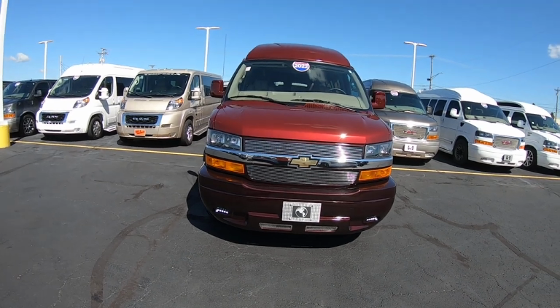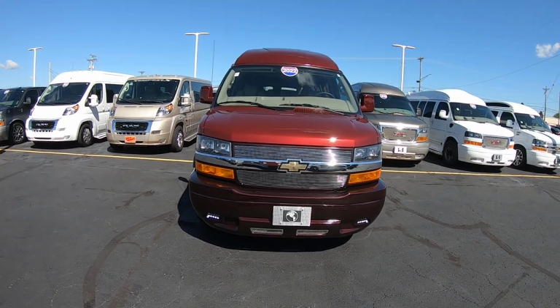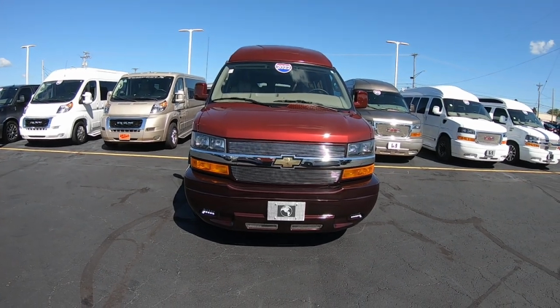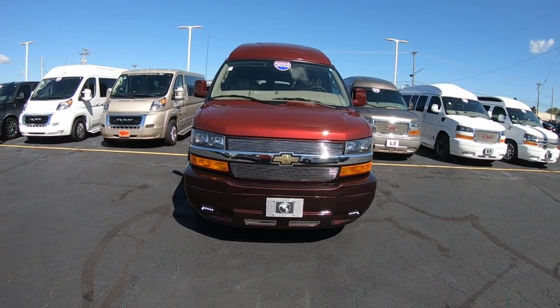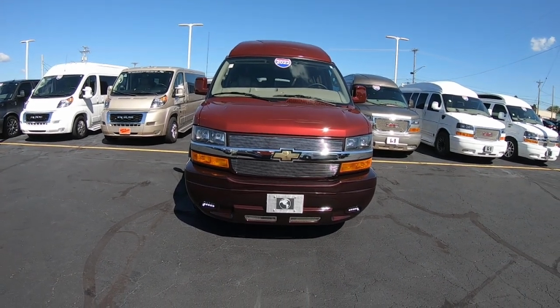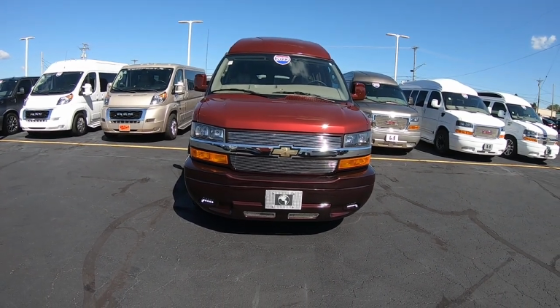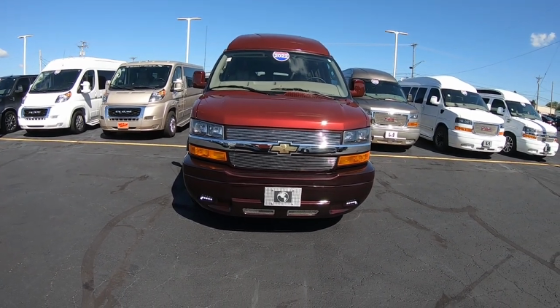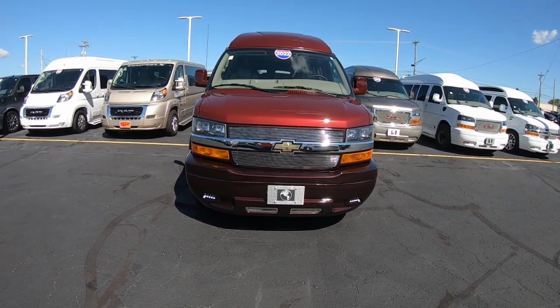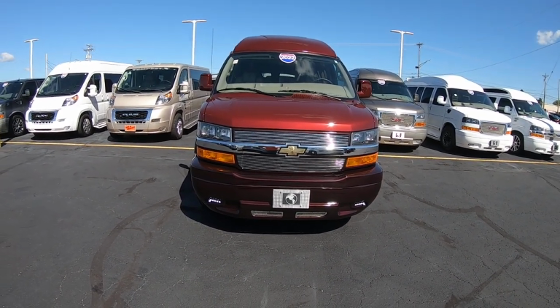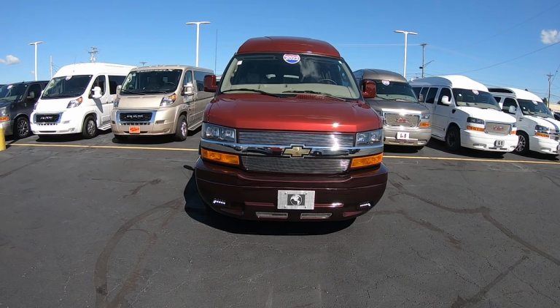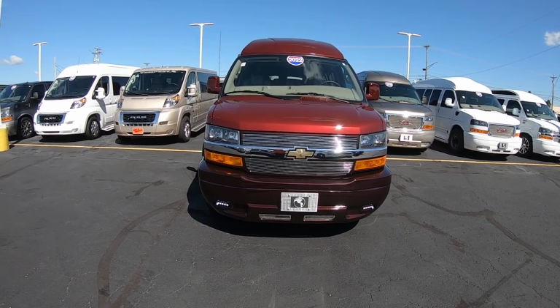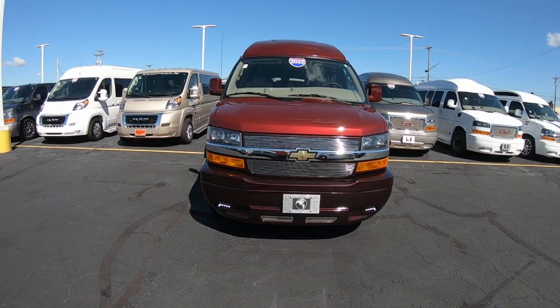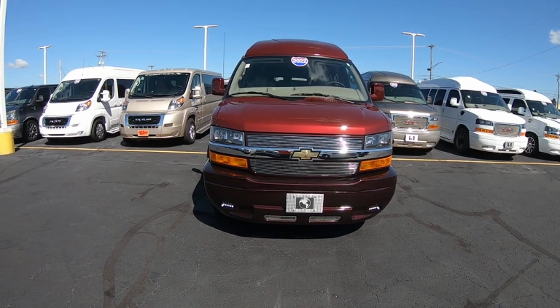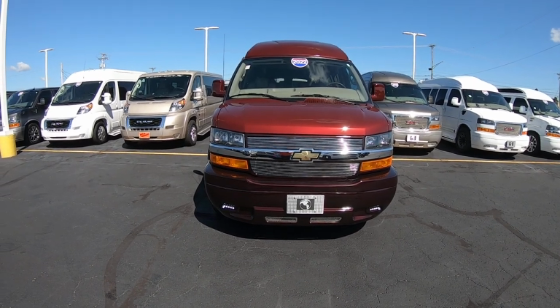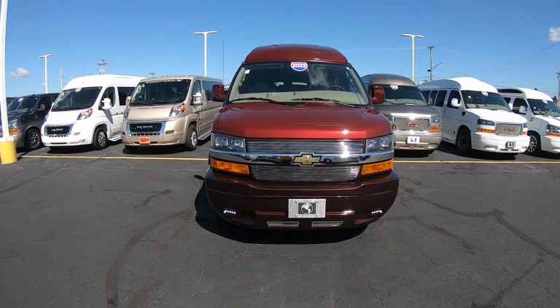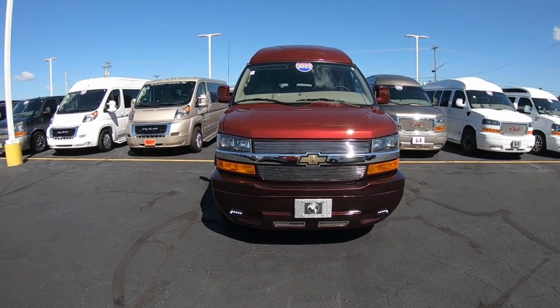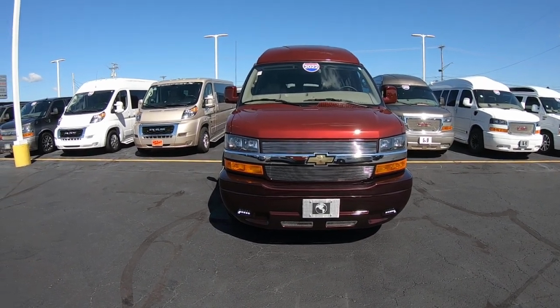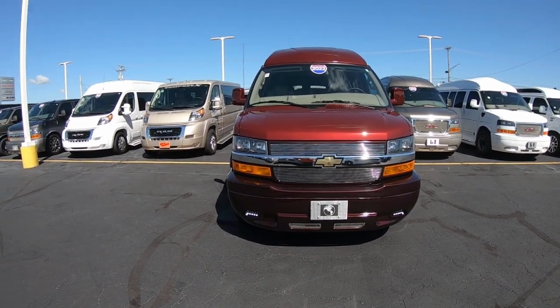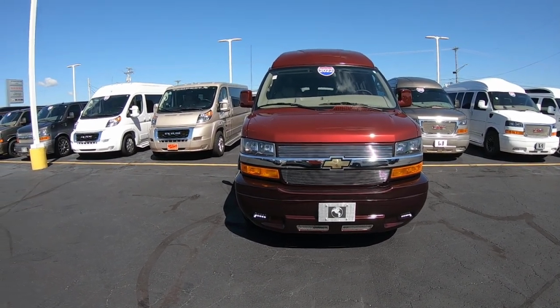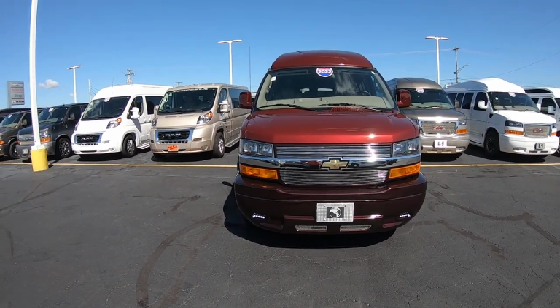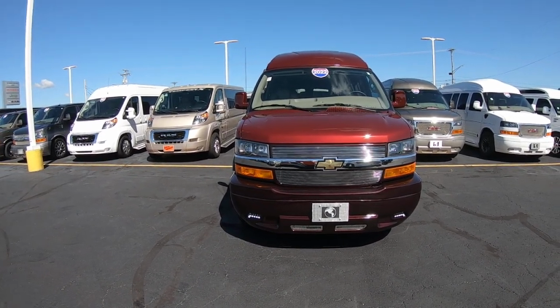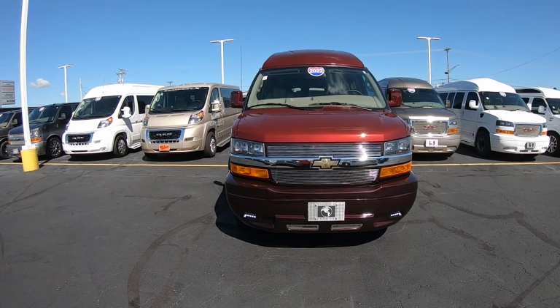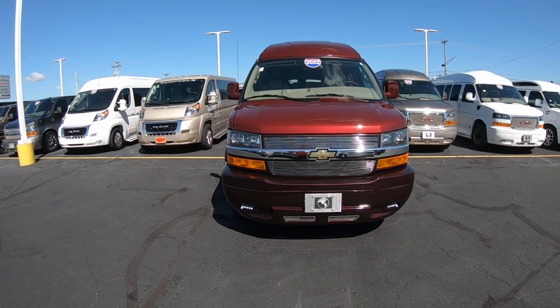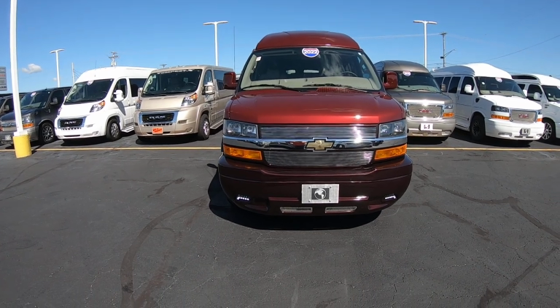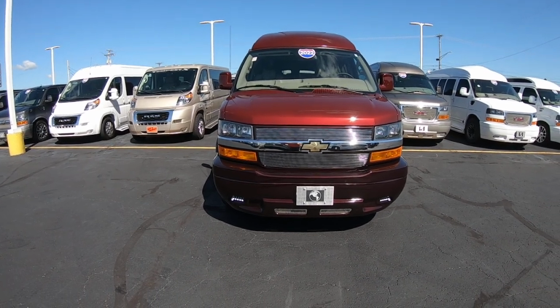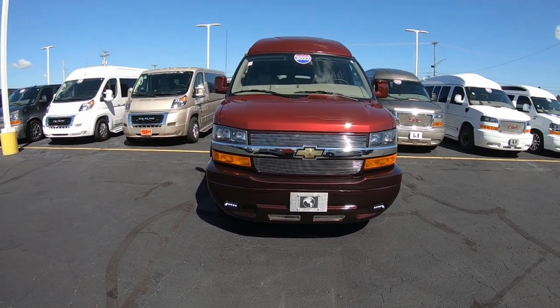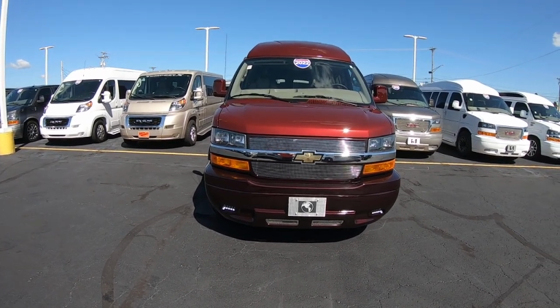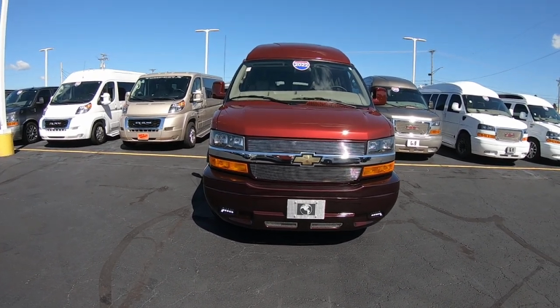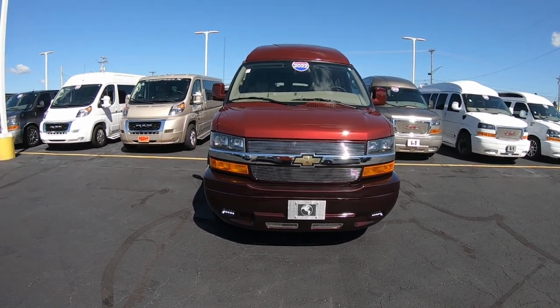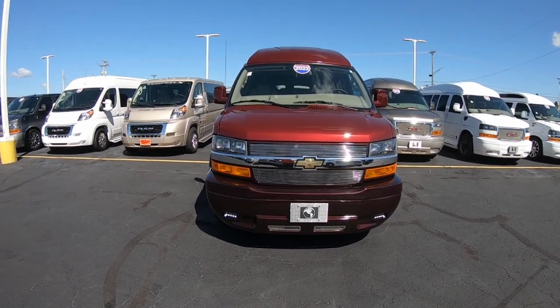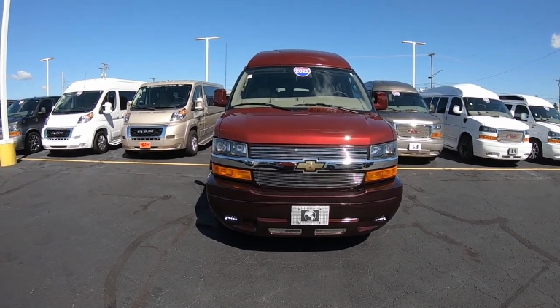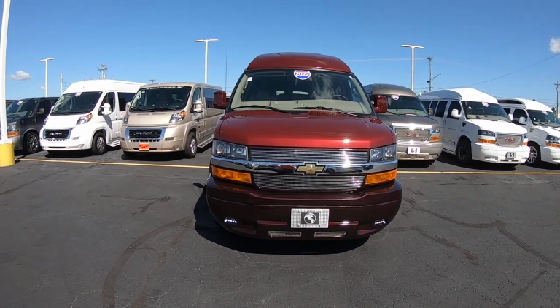Hi folks, Nick Ruiz here at Paul Sherry Conversion Vans. Today I'm showing you a 2022 Chevy Express 9-passenger, stock number CP16812T.